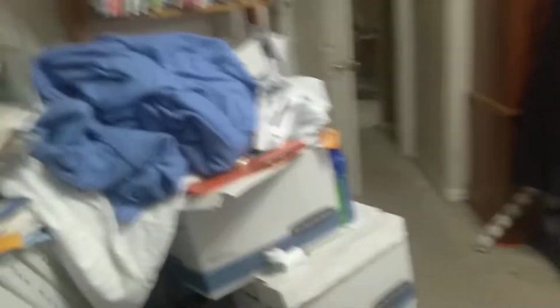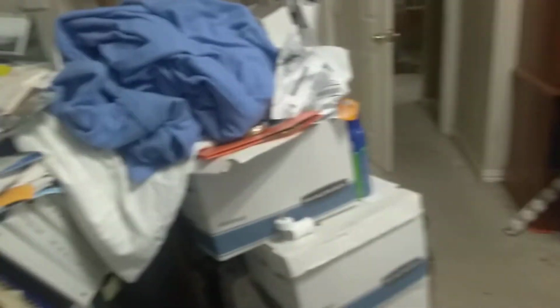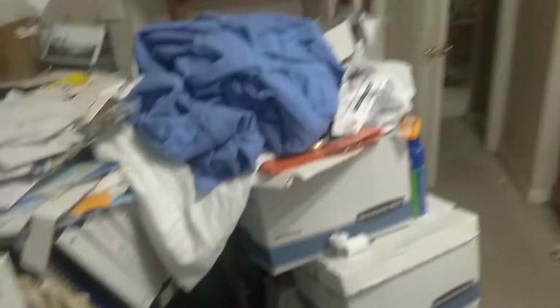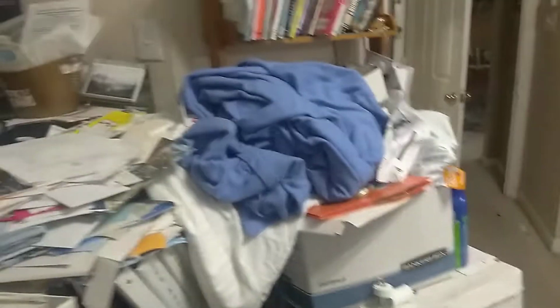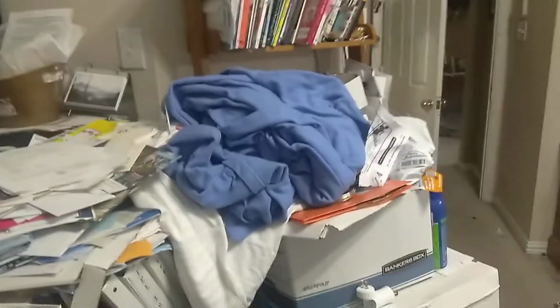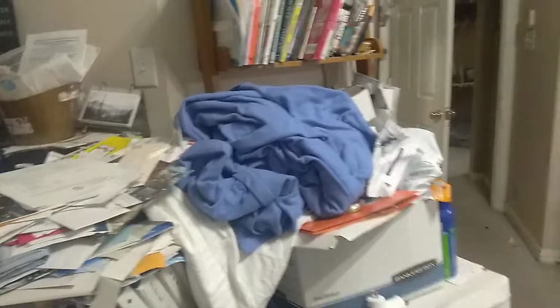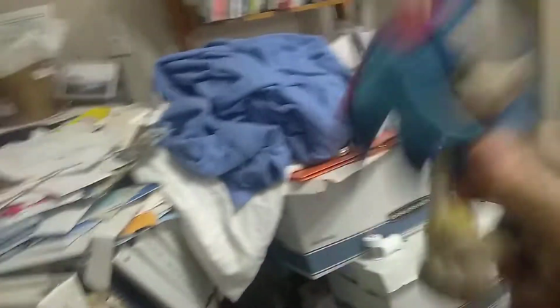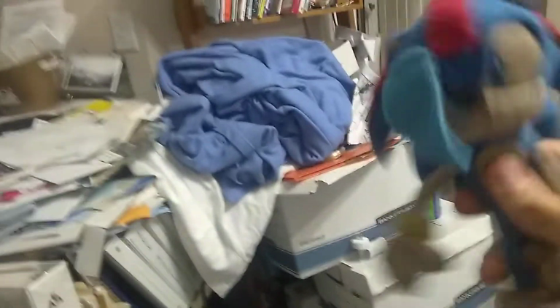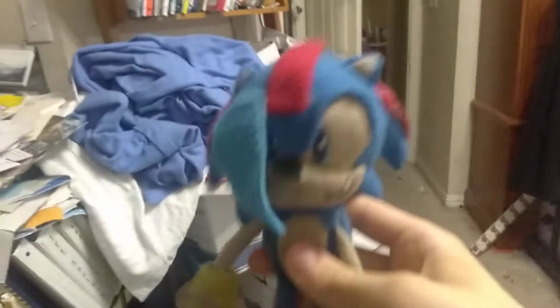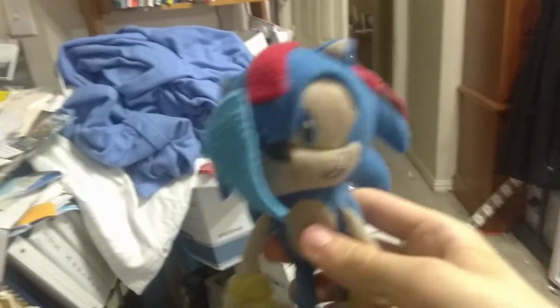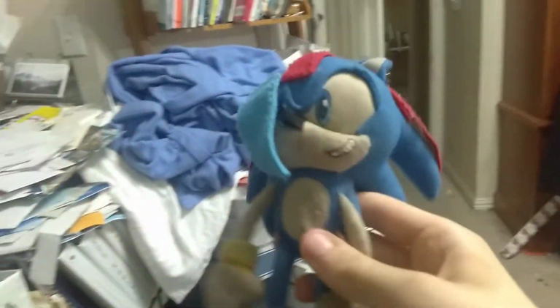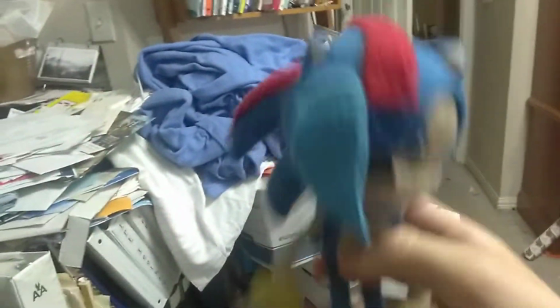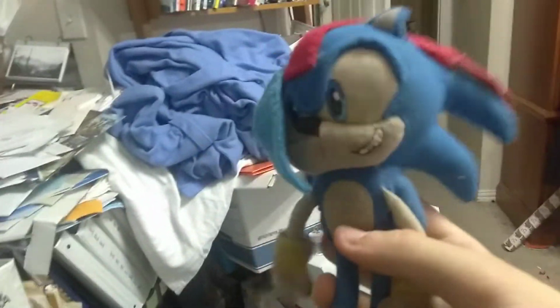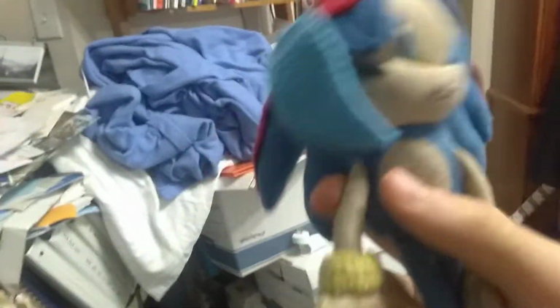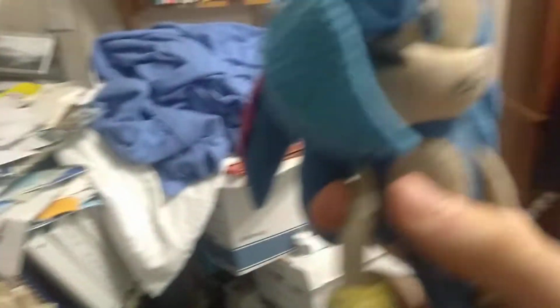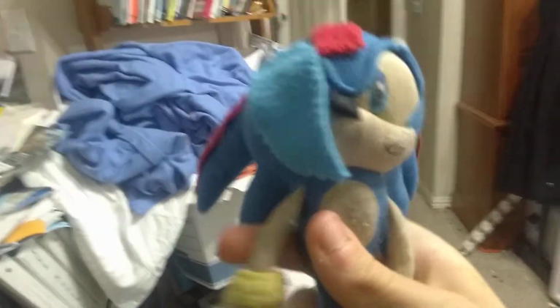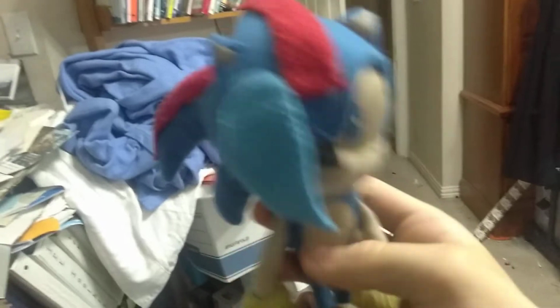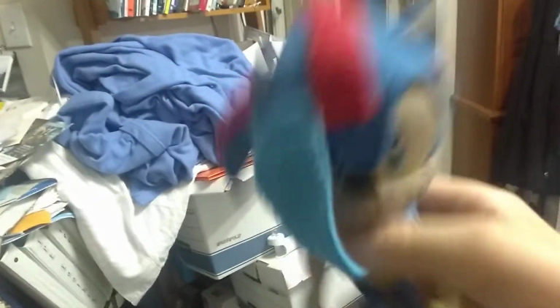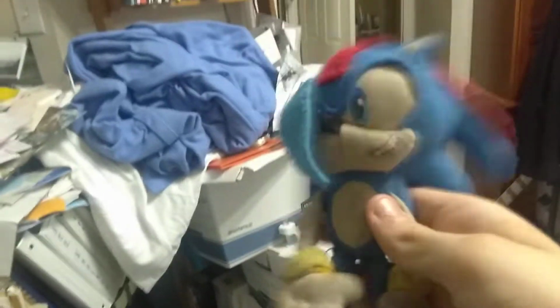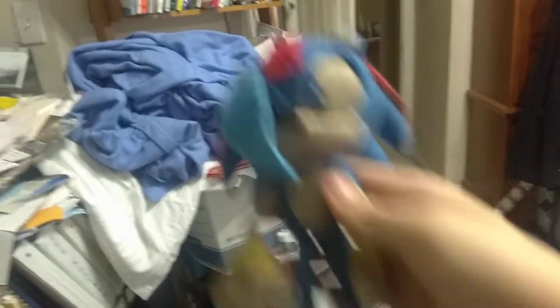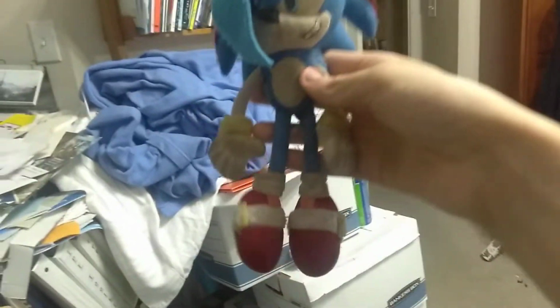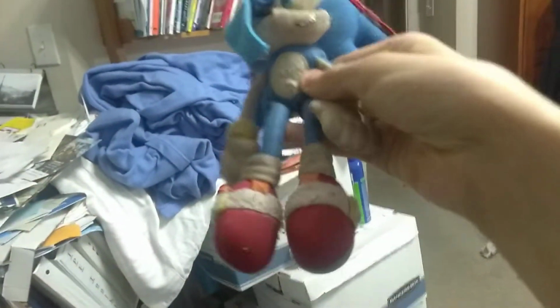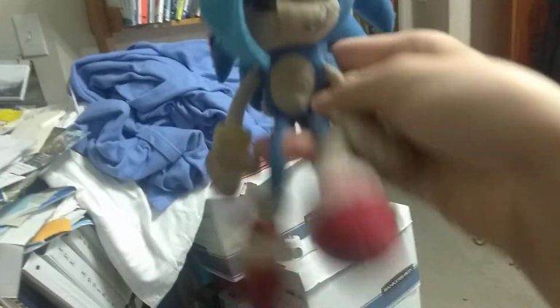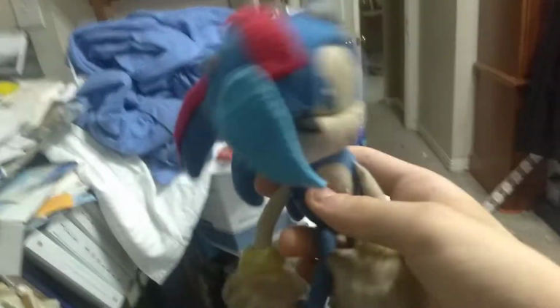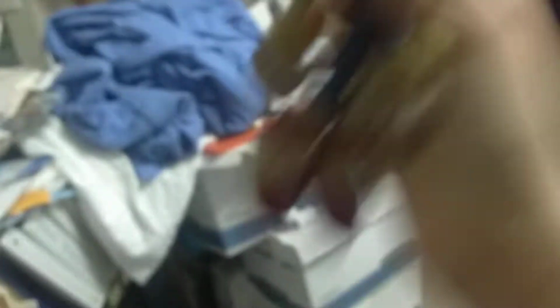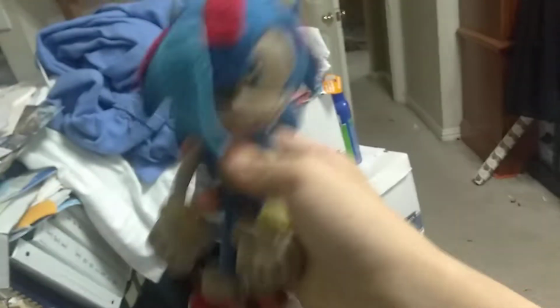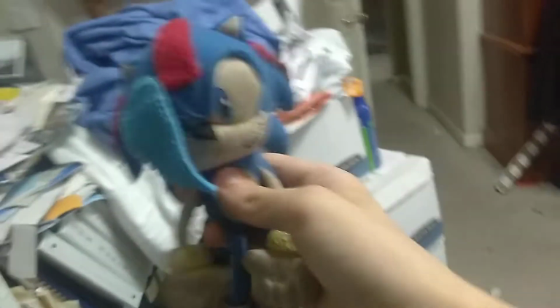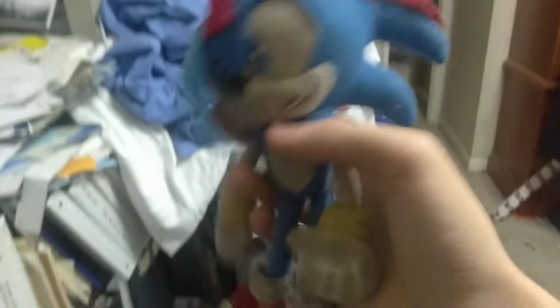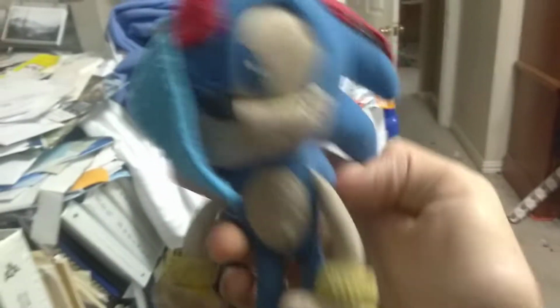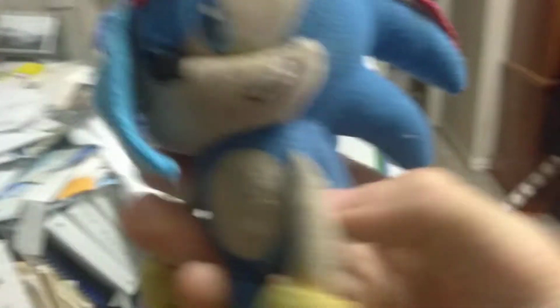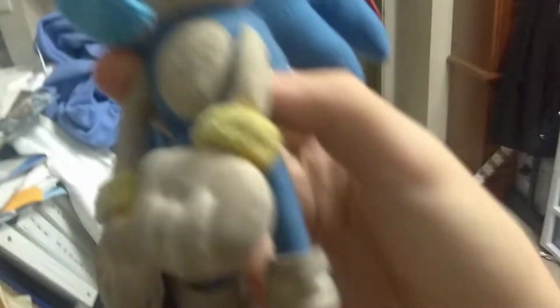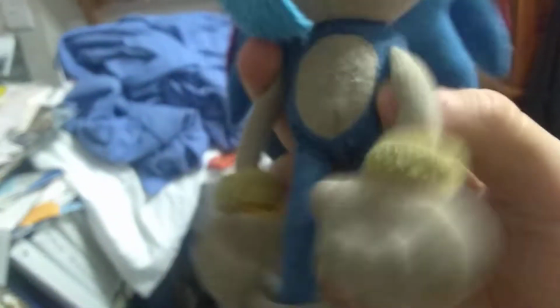Next up, we got the GE old version of Mini Modern Sonic, aka my Sonic OC. Fun fact, this was actually my very first Sonic plush. That's why he's worn out.